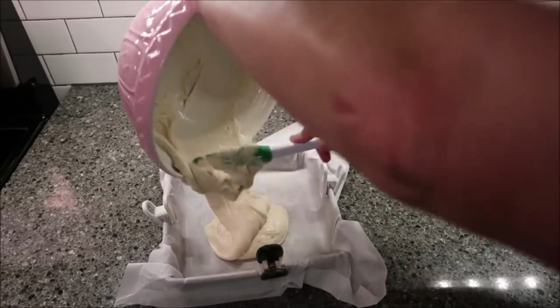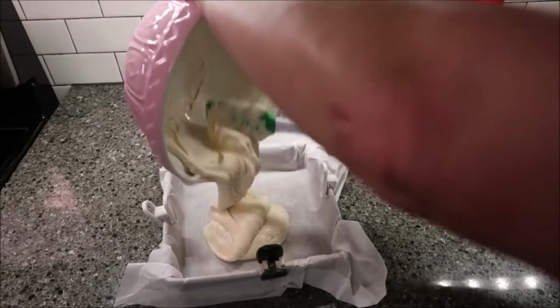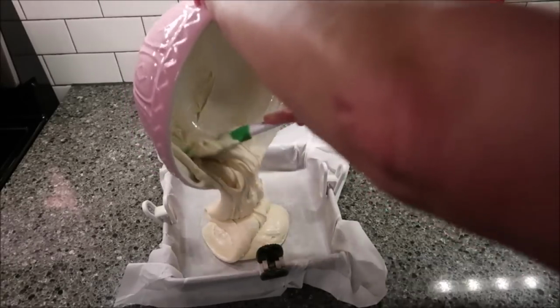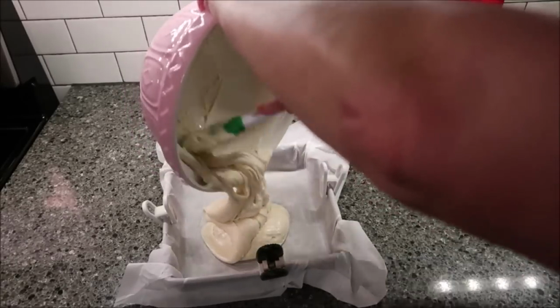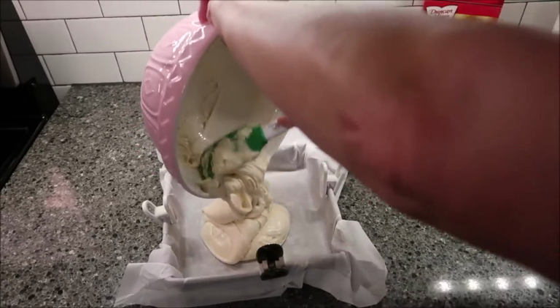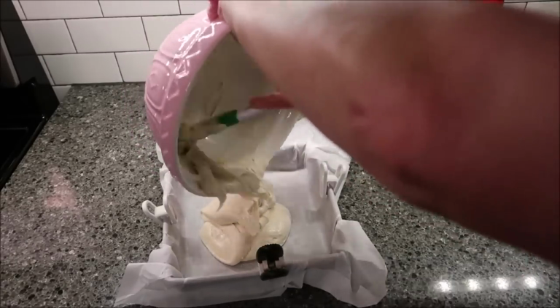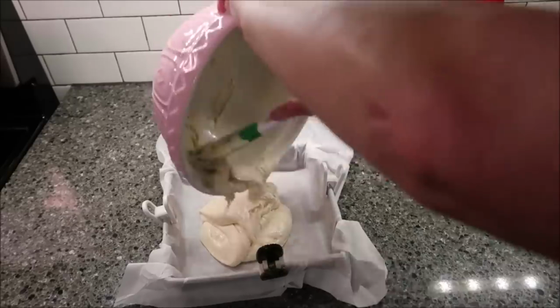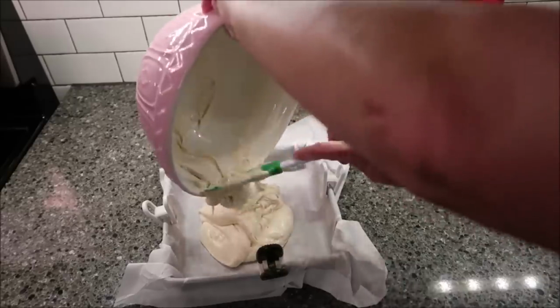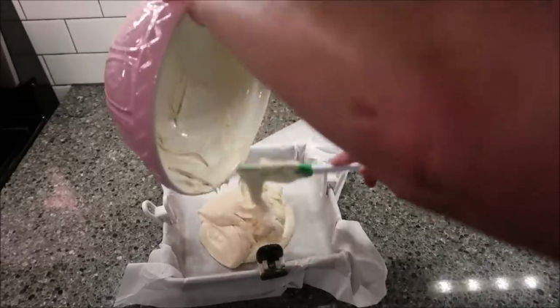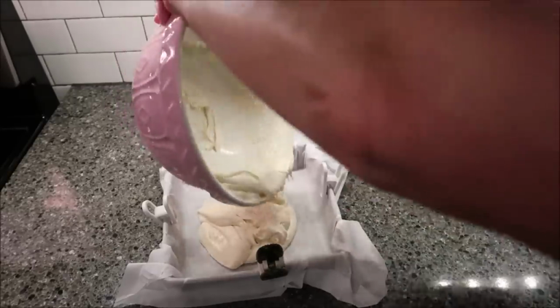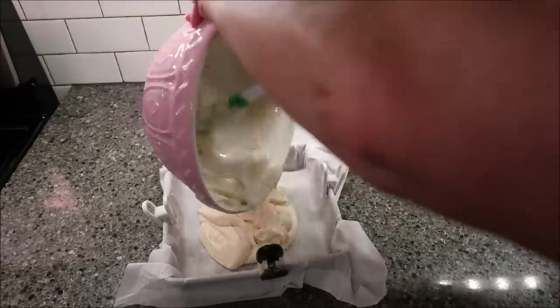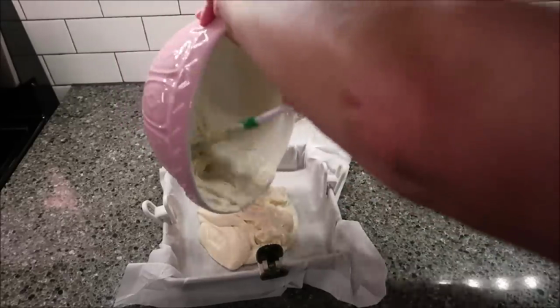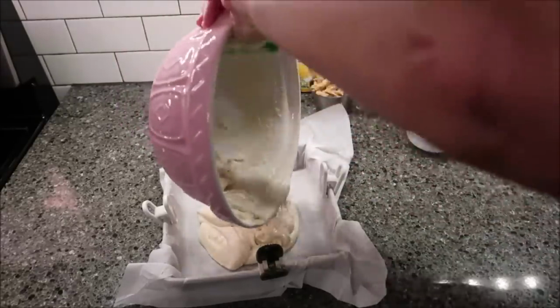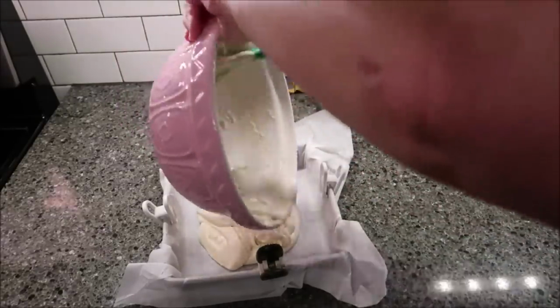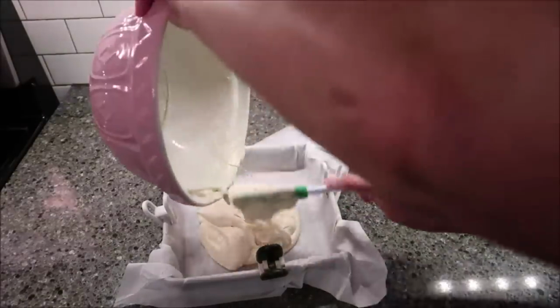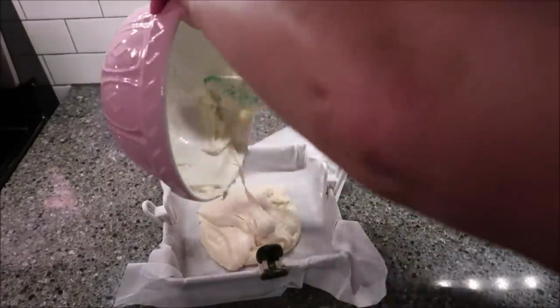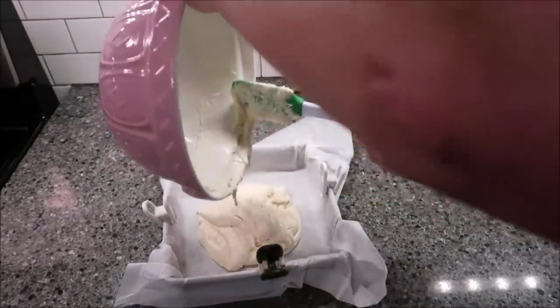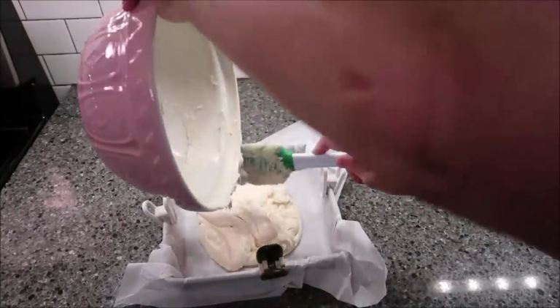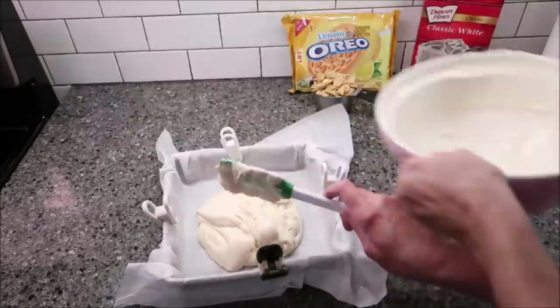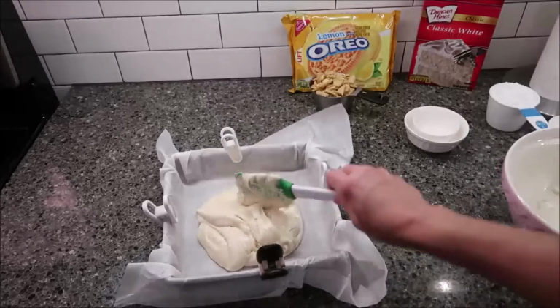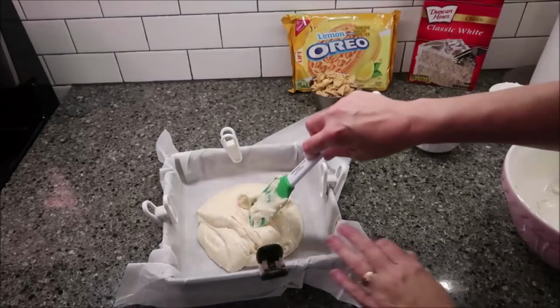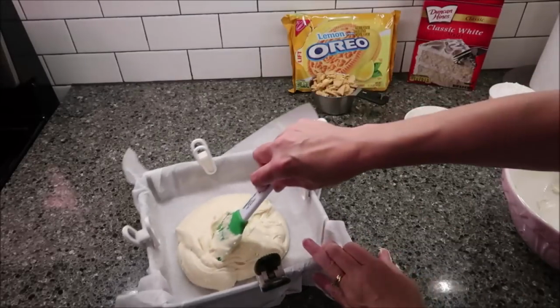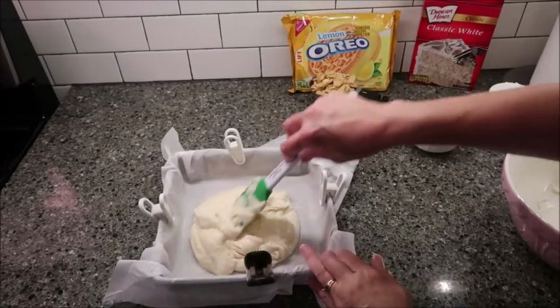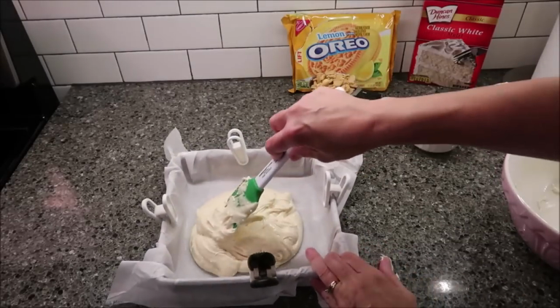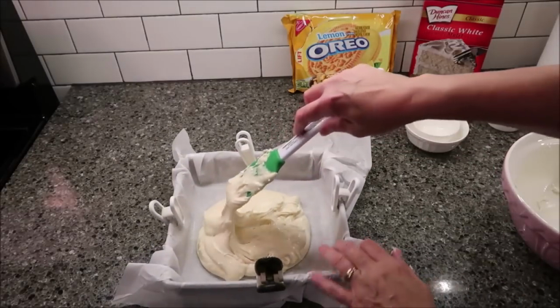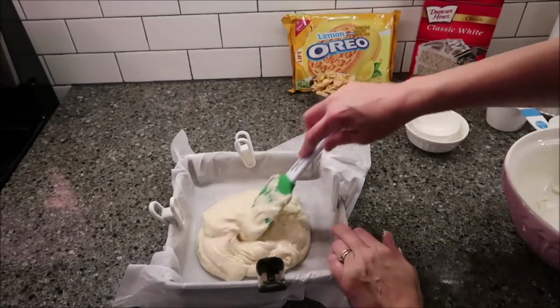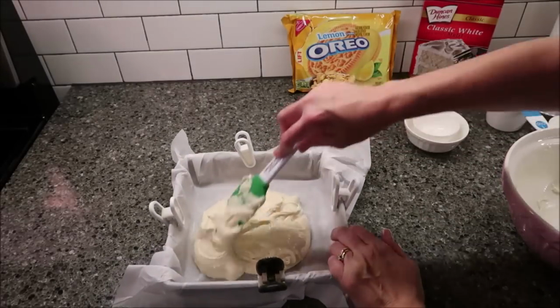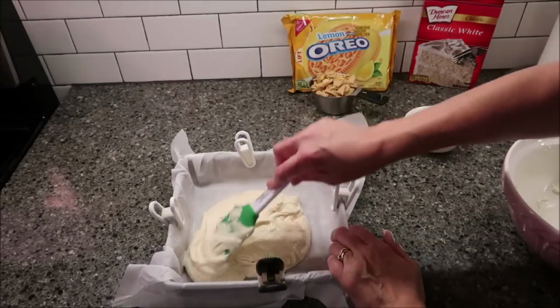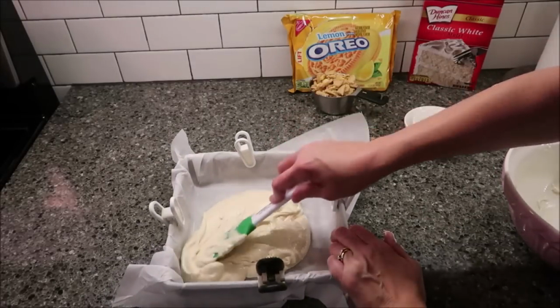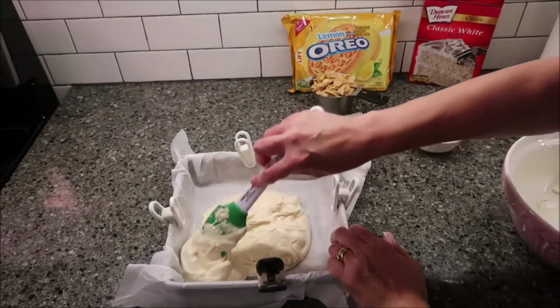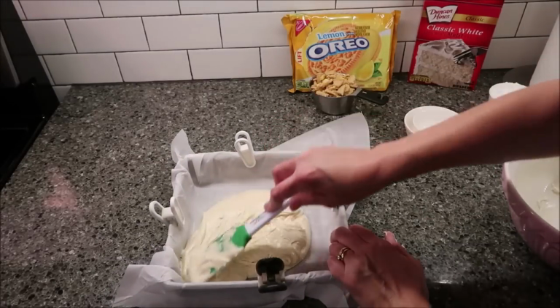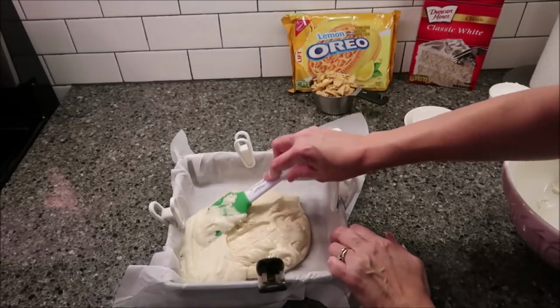I'm going to pour this into my pan. You want to spread this out evenly, and it is very thick.